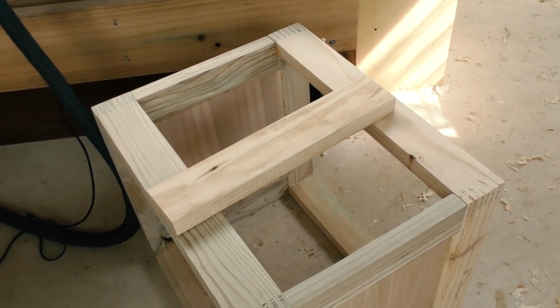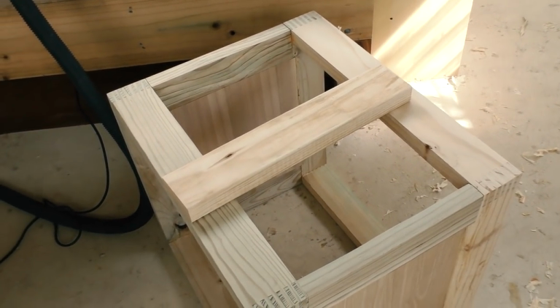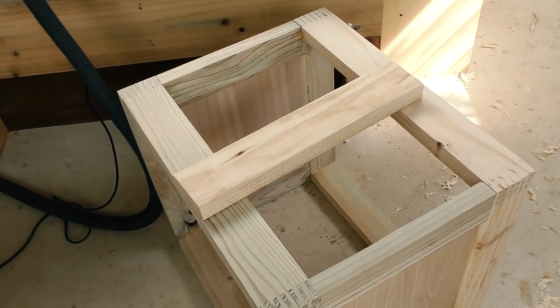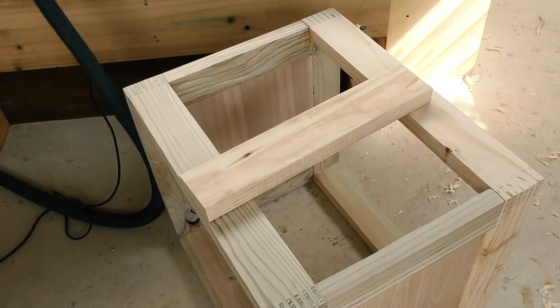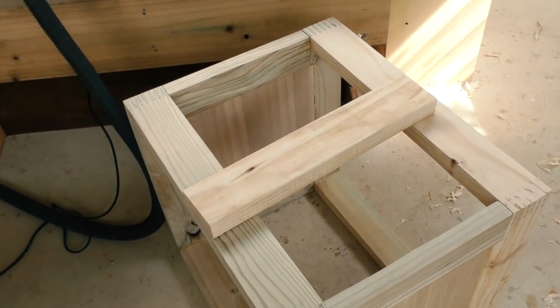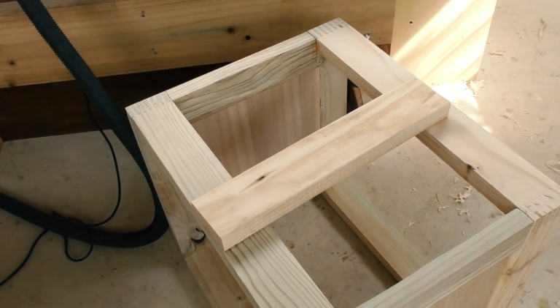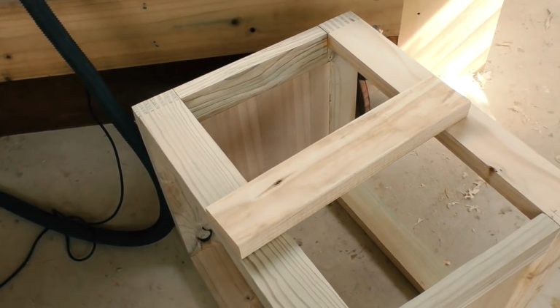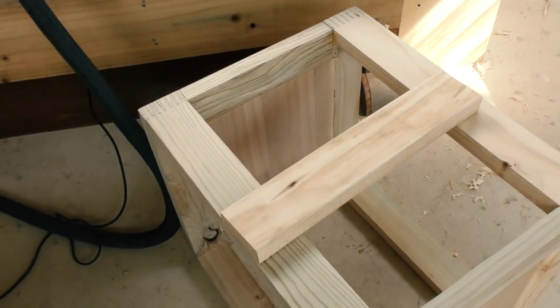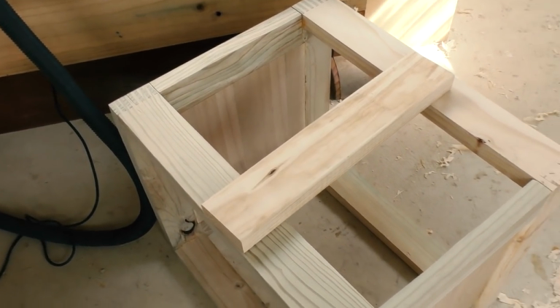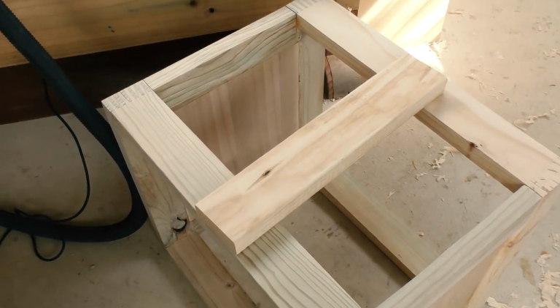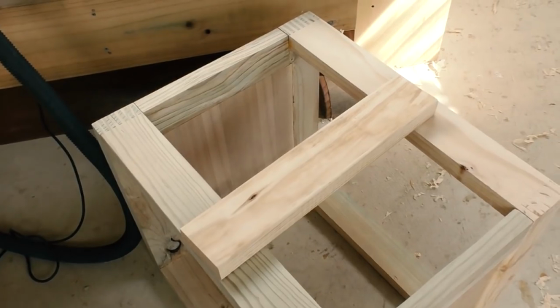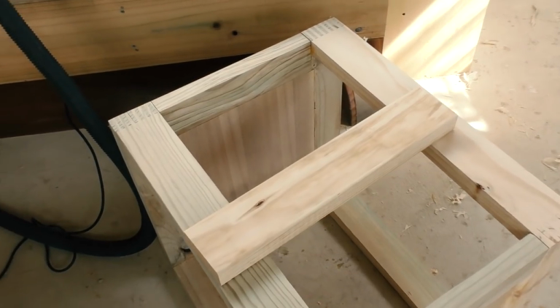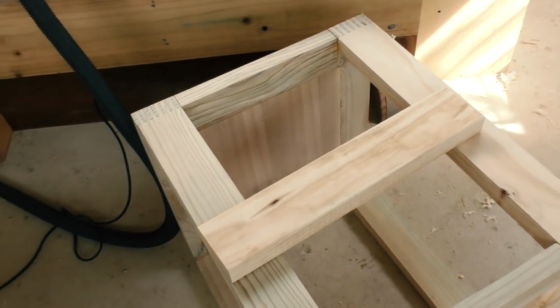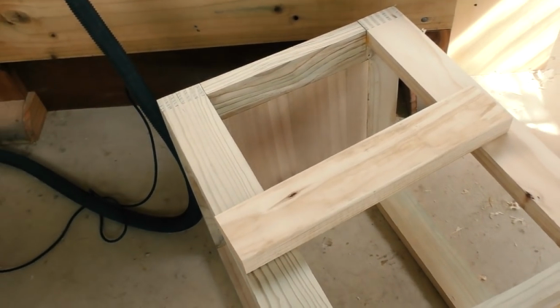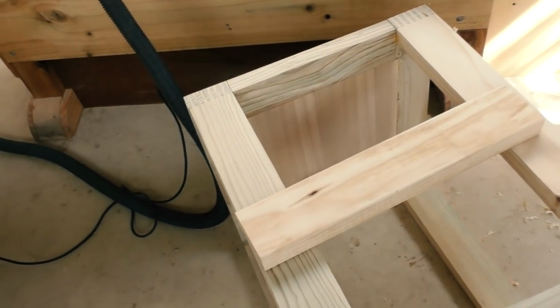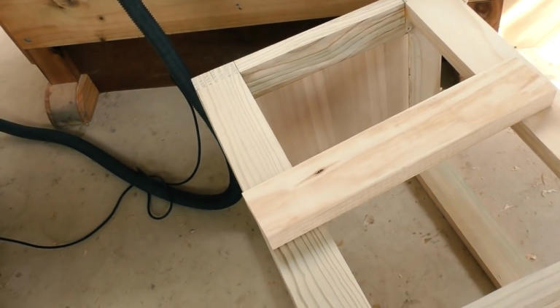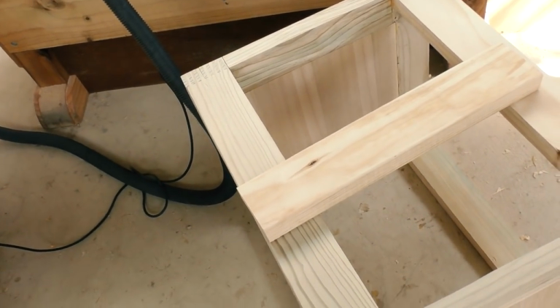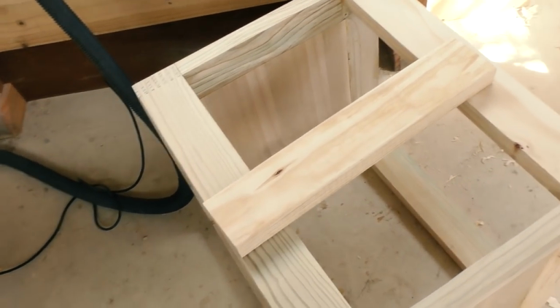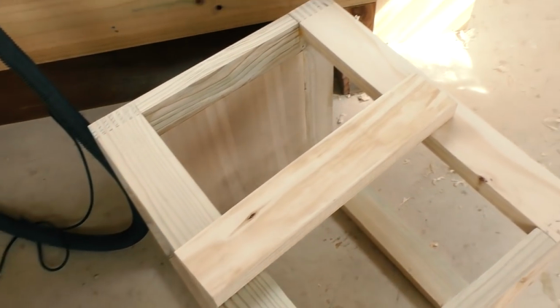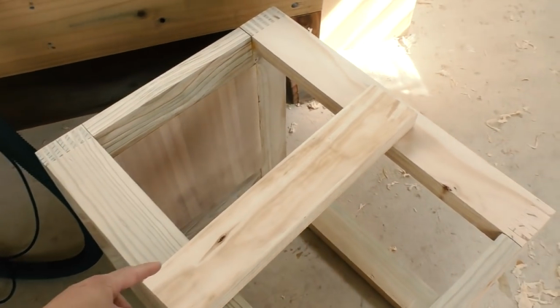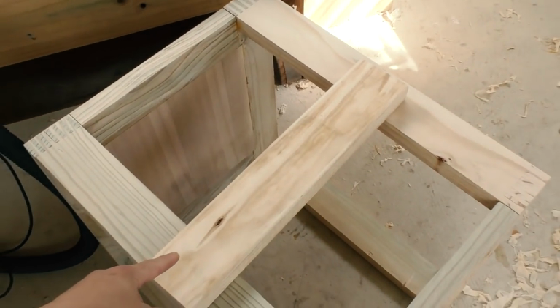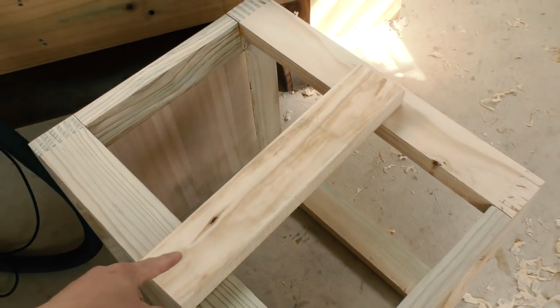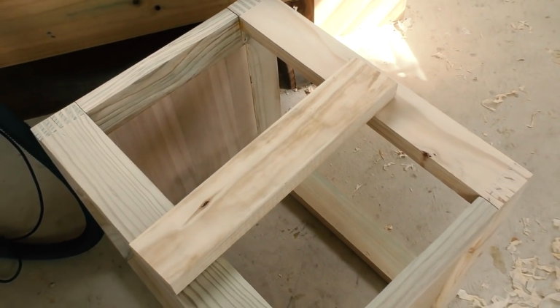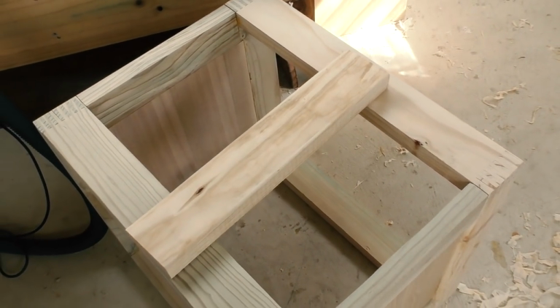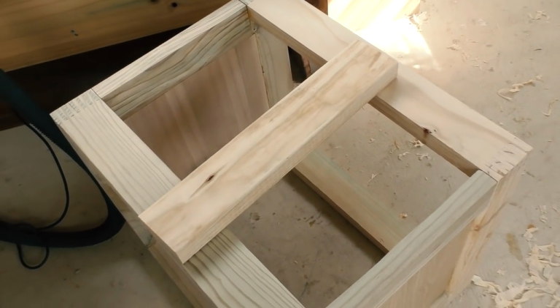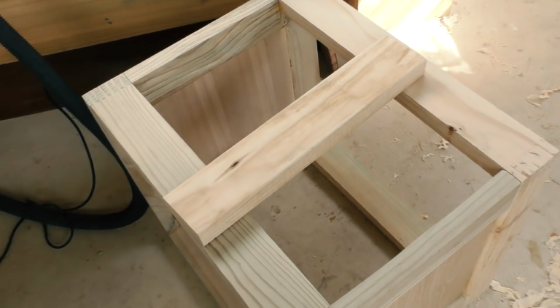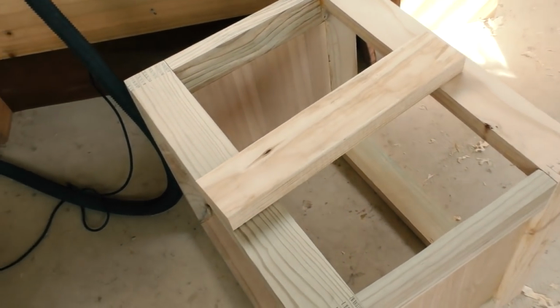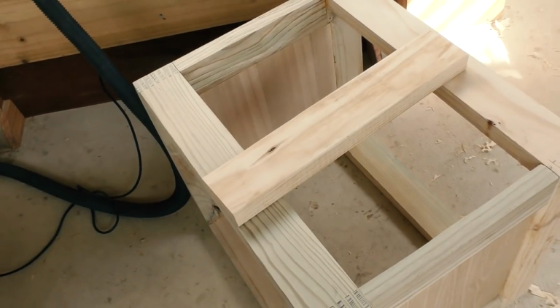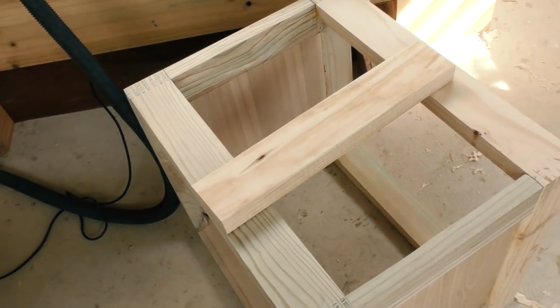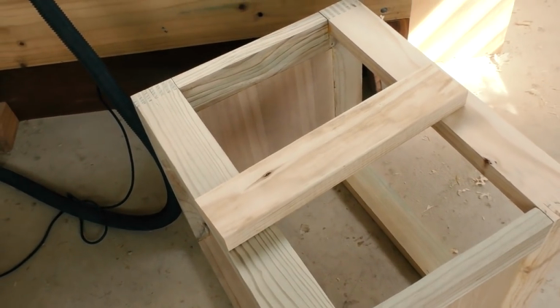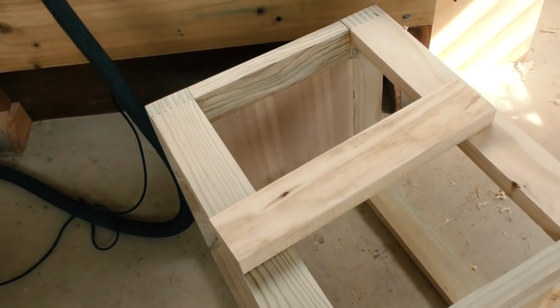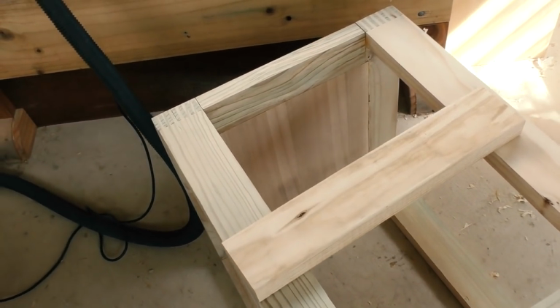And since this is a shop project, I'm going to challenge myself to actually join this piece to the frame with a half lap dovetail.